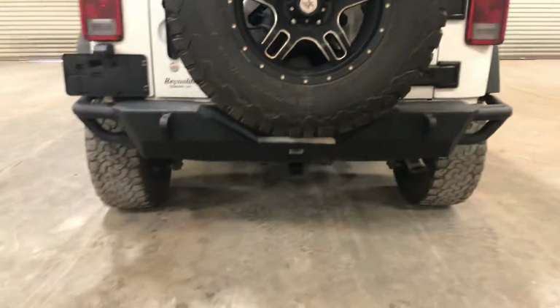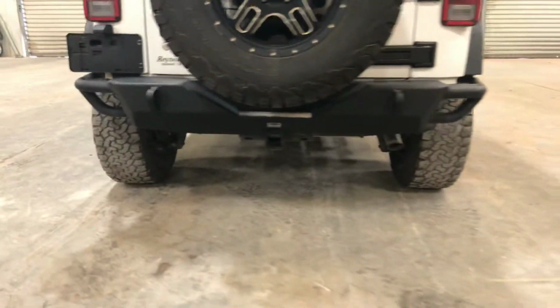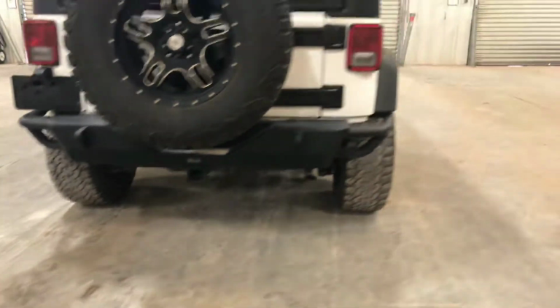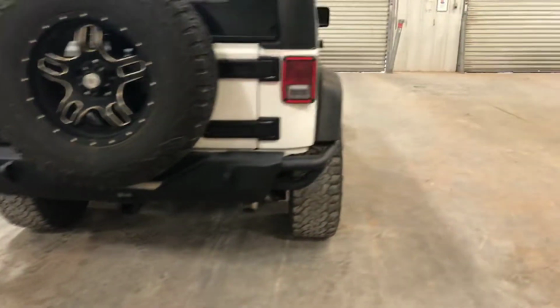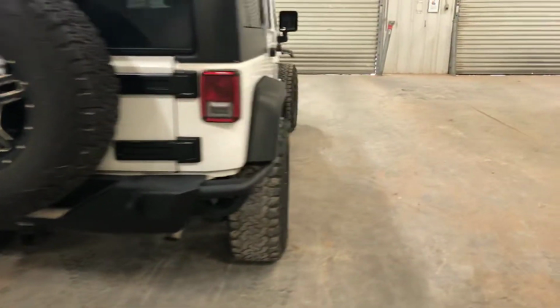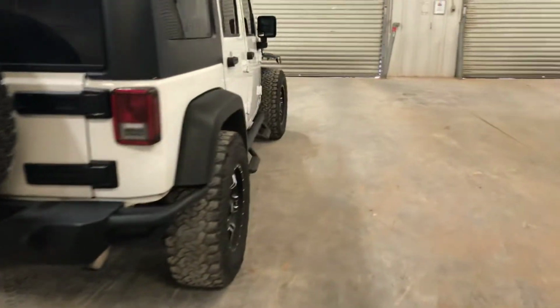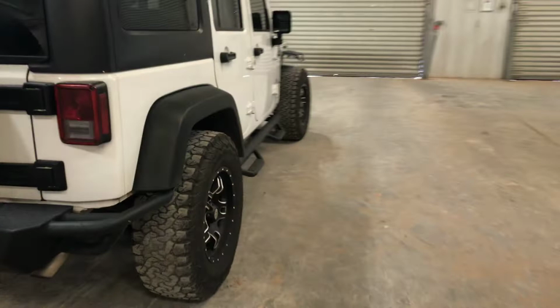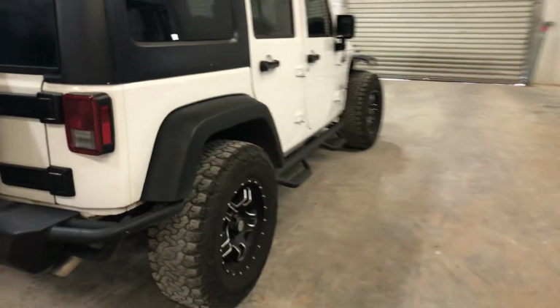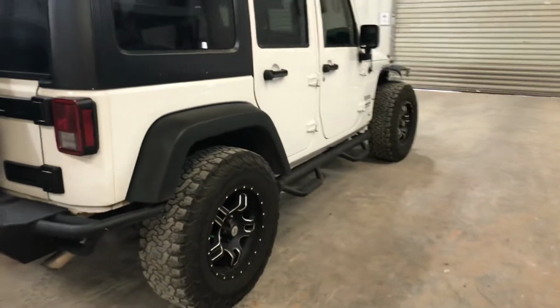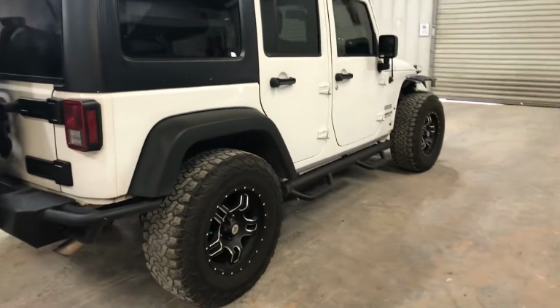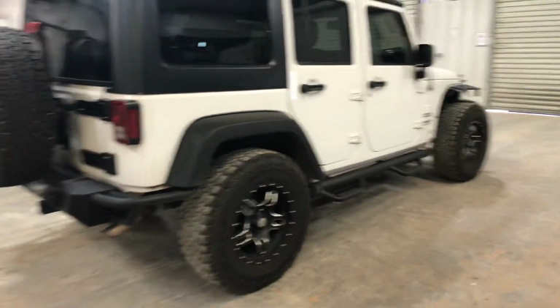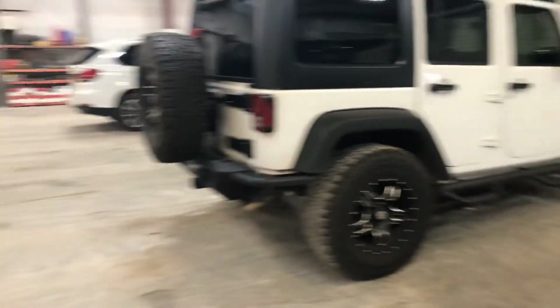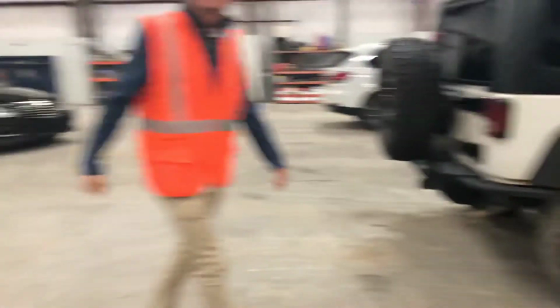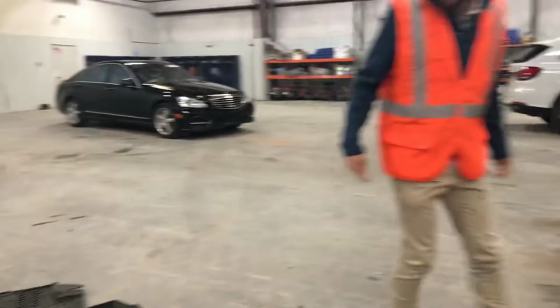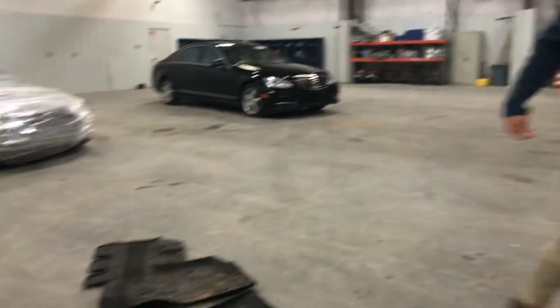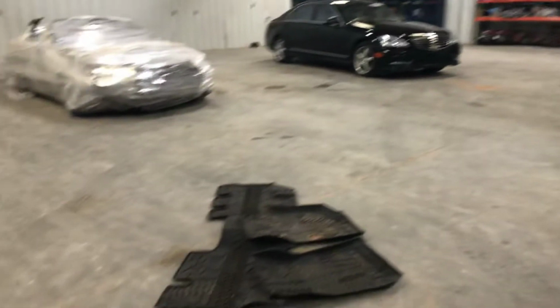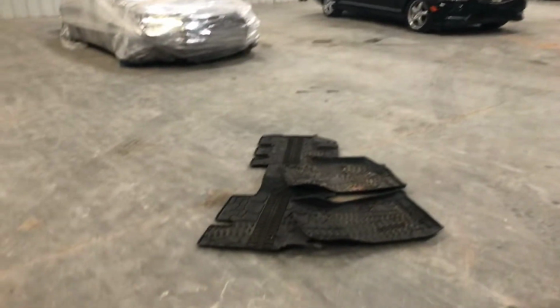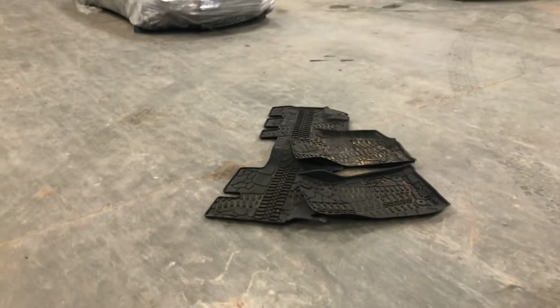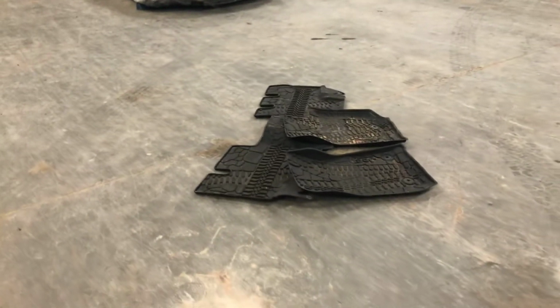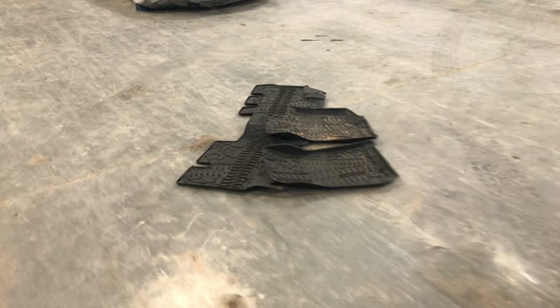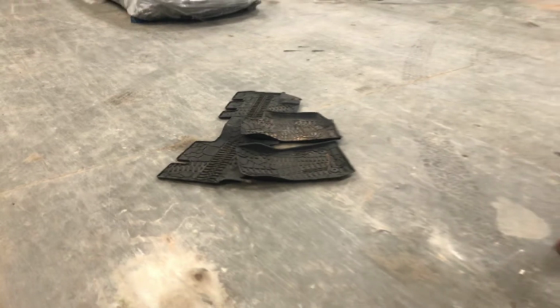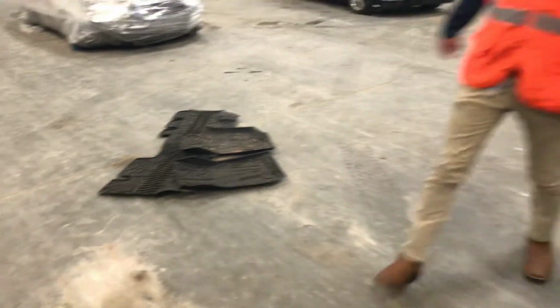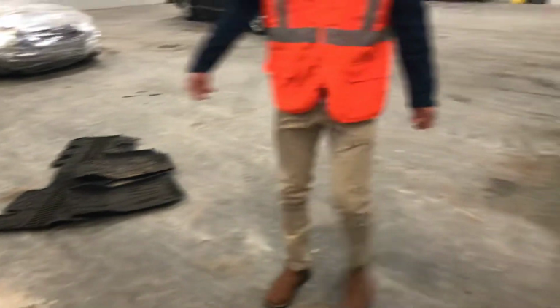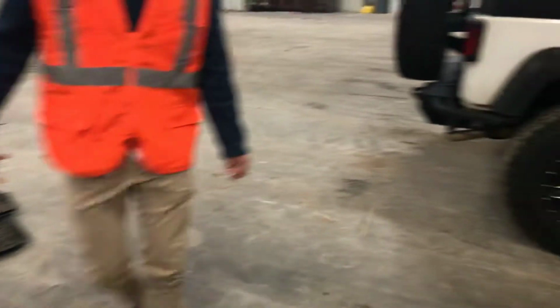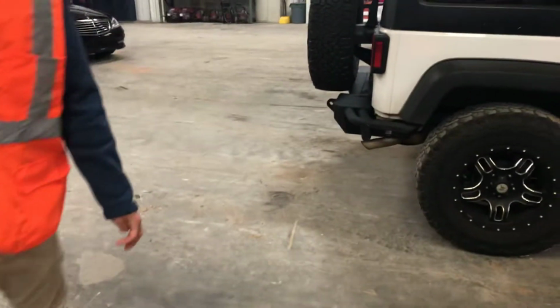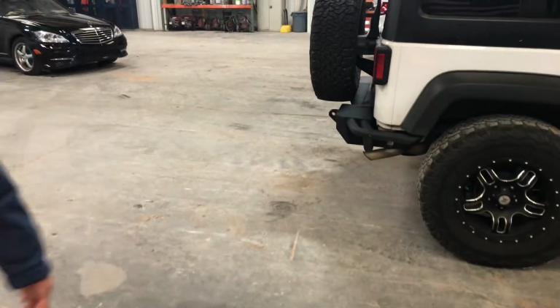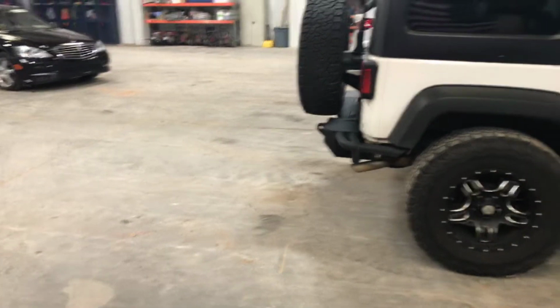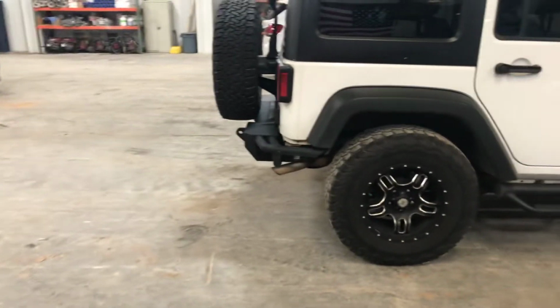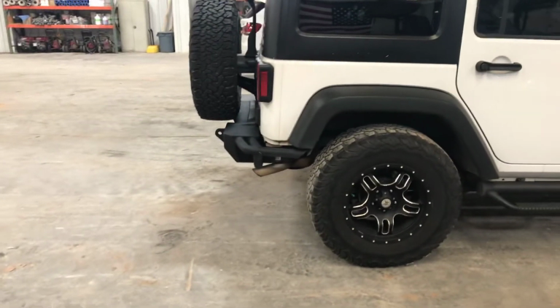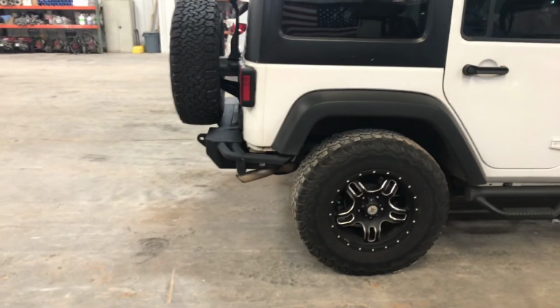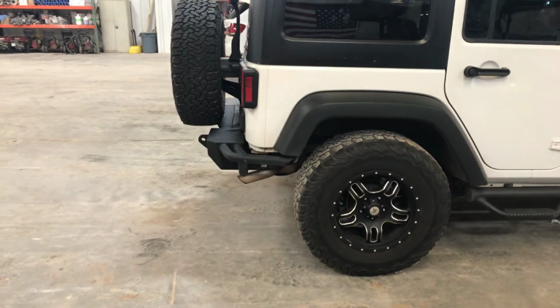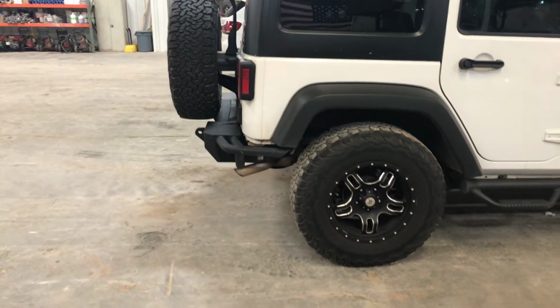Trailer hitch on the bumper. Mopar floor mats — we took those out. There's a little mud on it. This Jeep got some use as a Jeep apparently — got some mud on the floor mats.